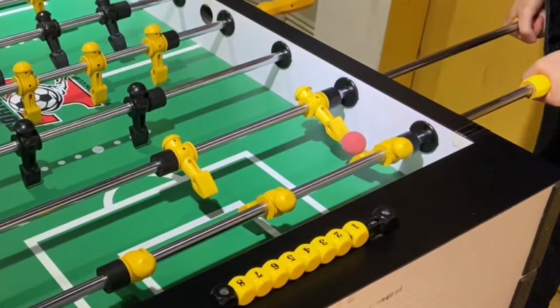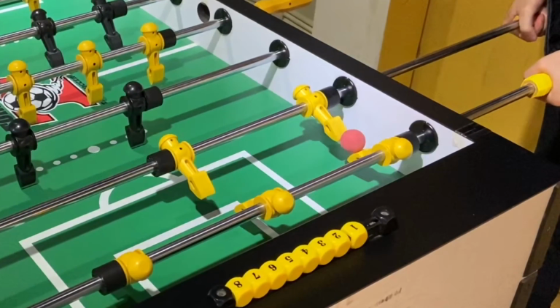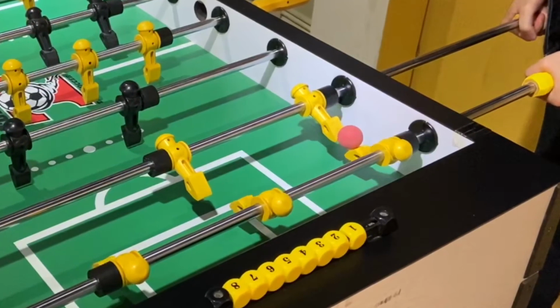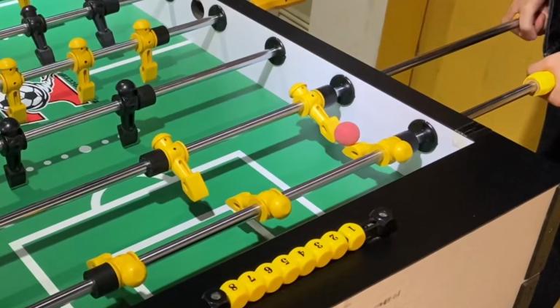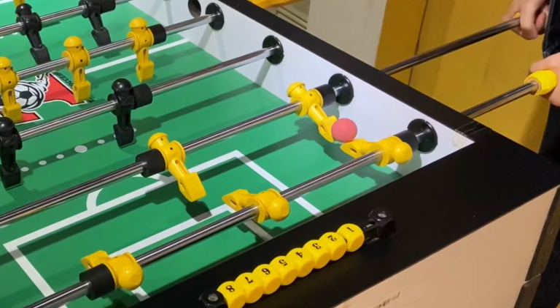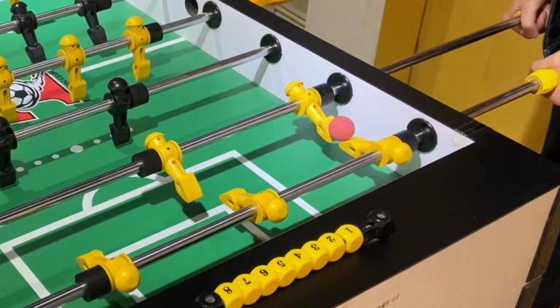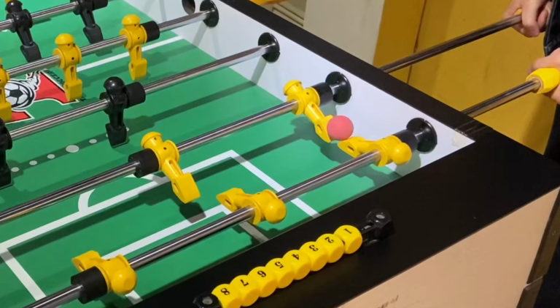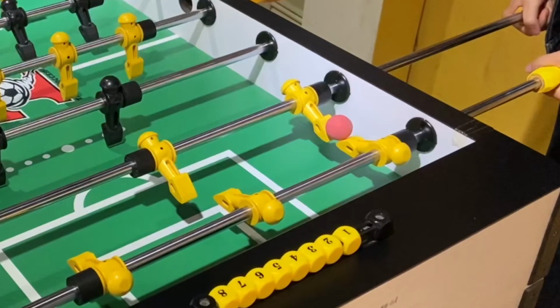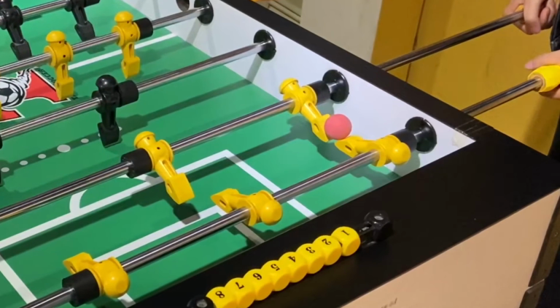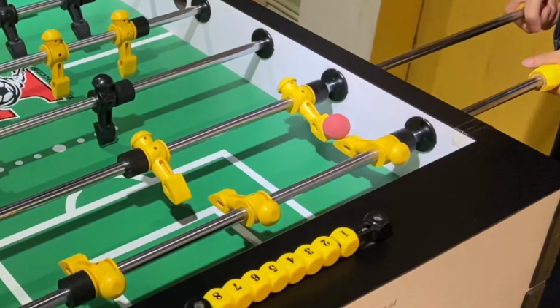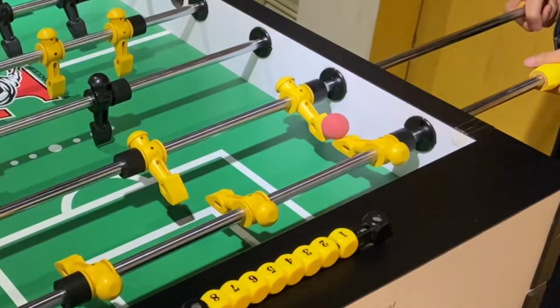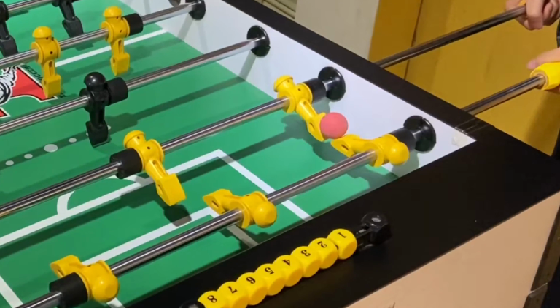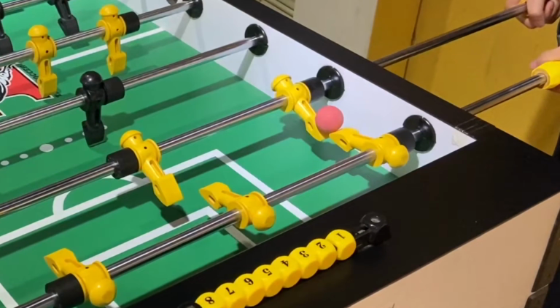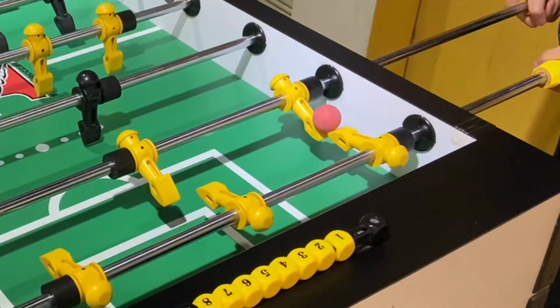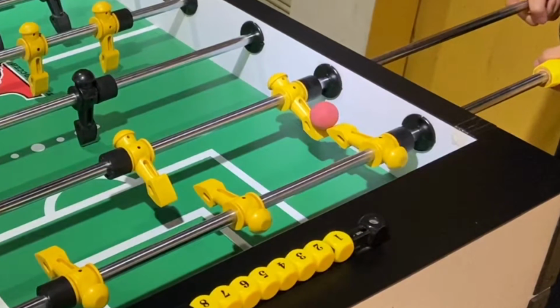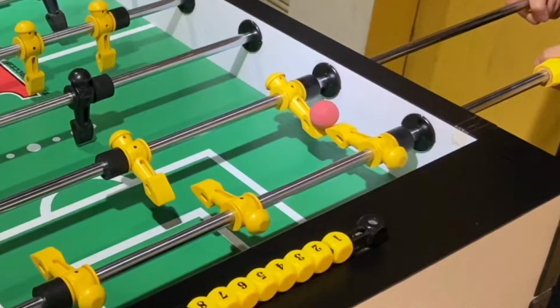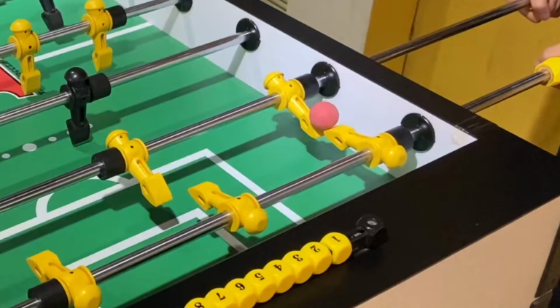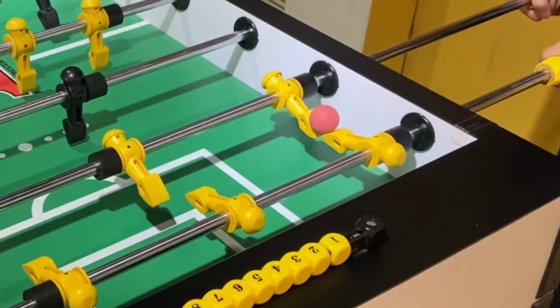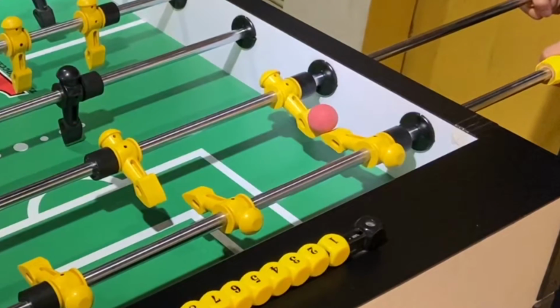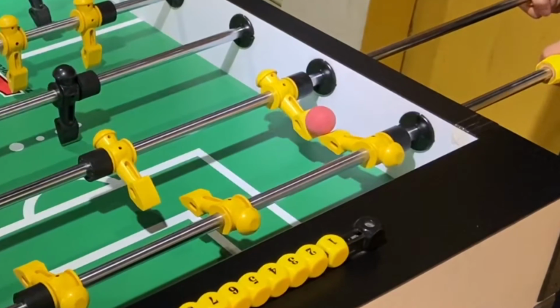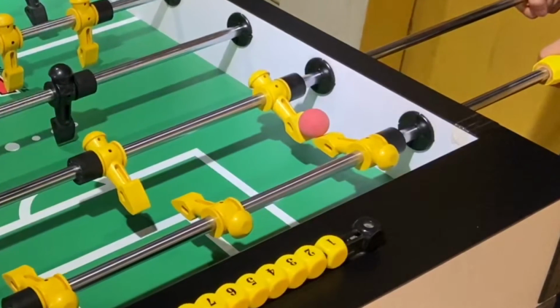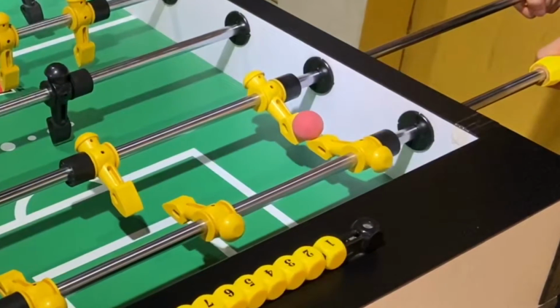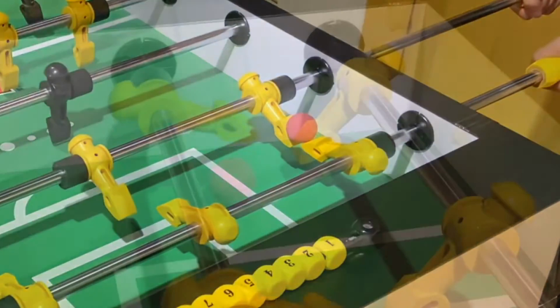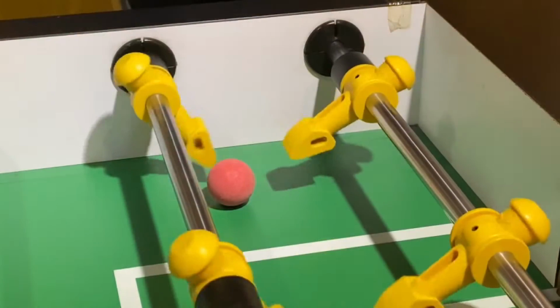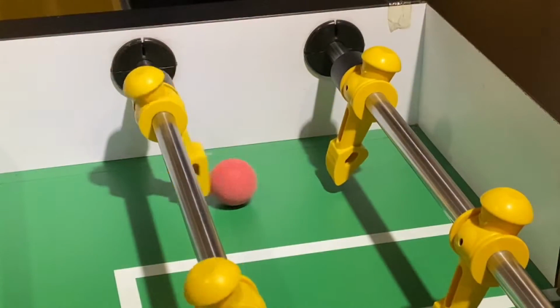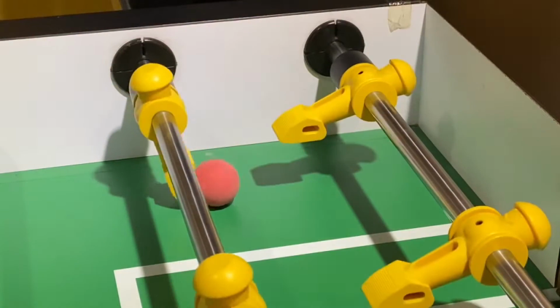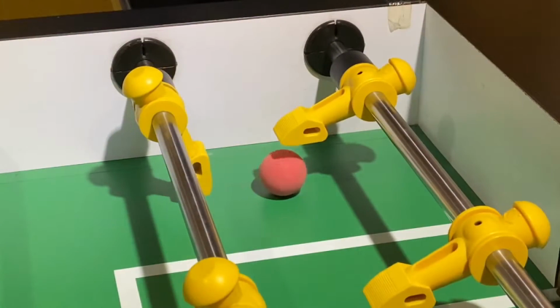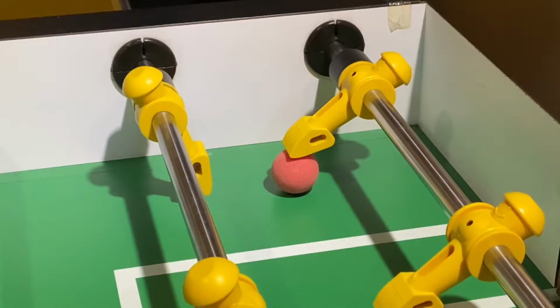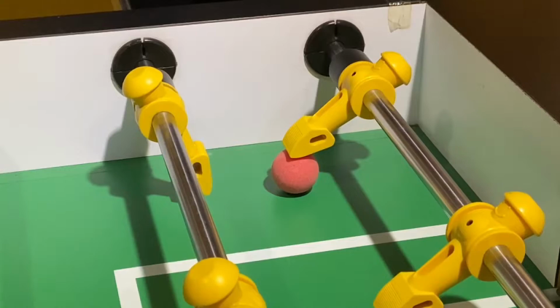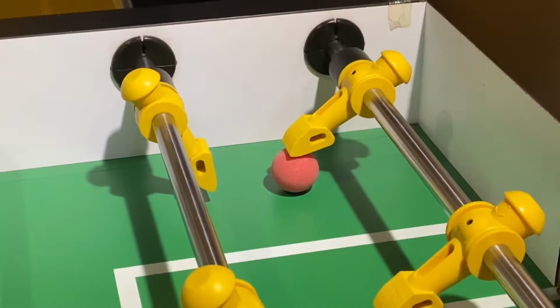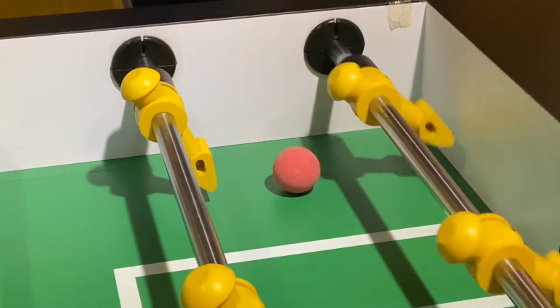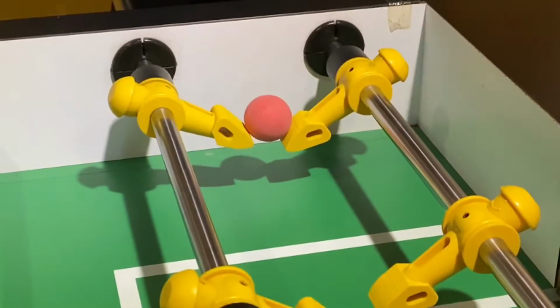There are many ways to lift the ball, however not every position is the best to set up in. Here I will describe my way to set up, which I believe is the easiest way to set up.